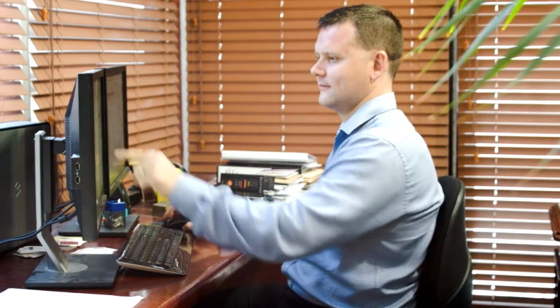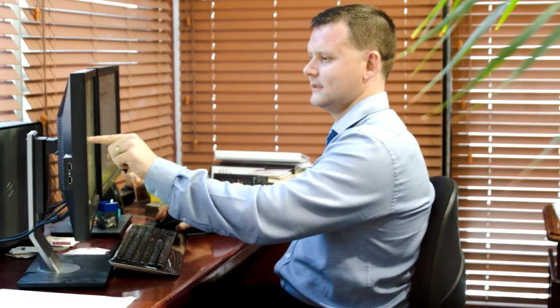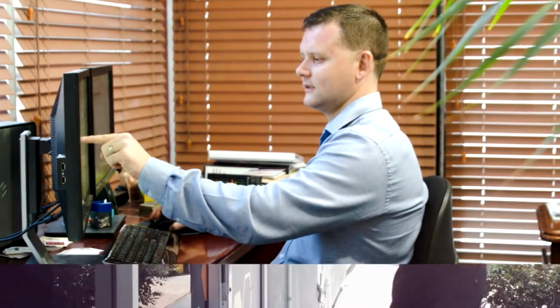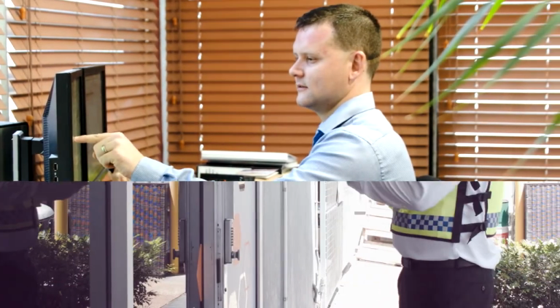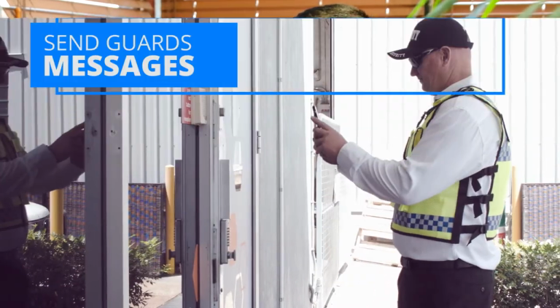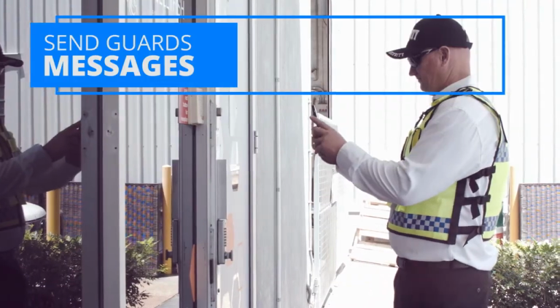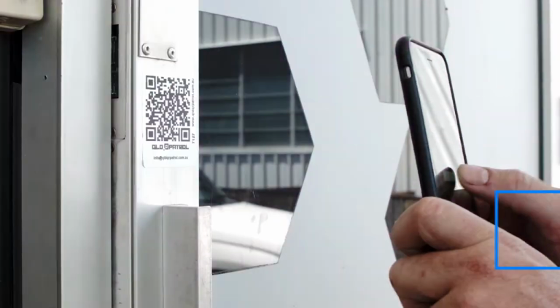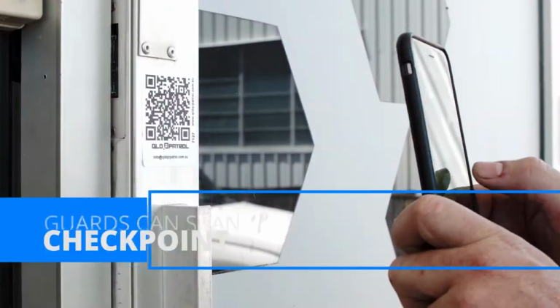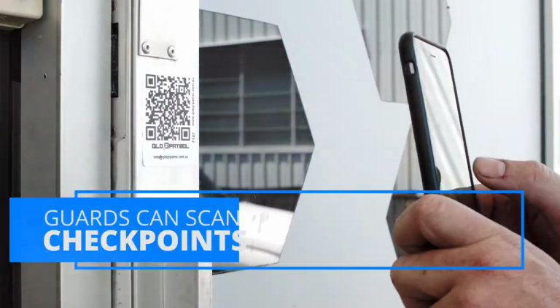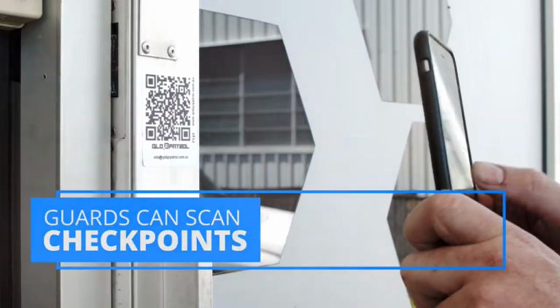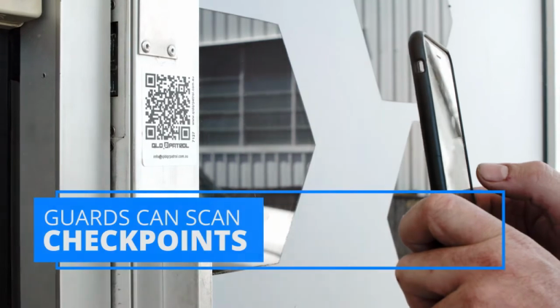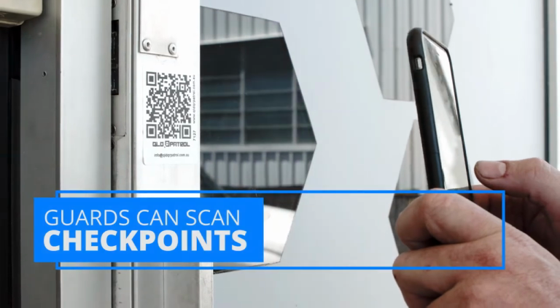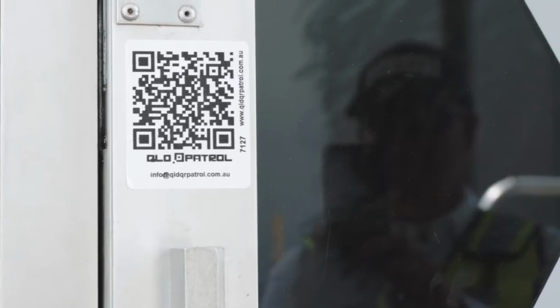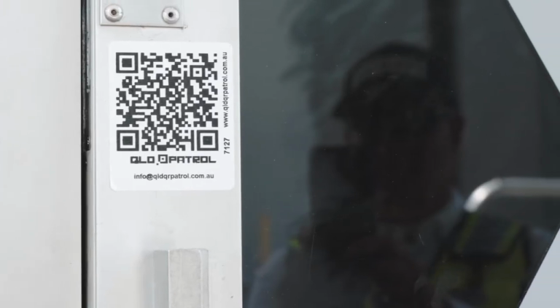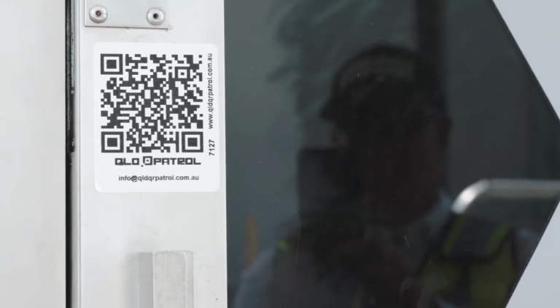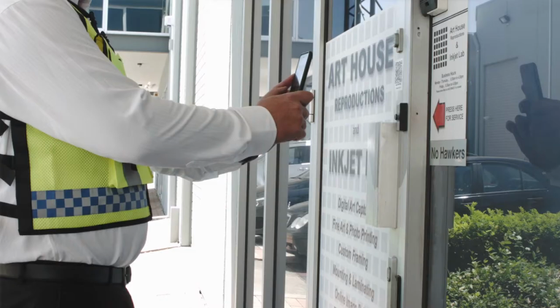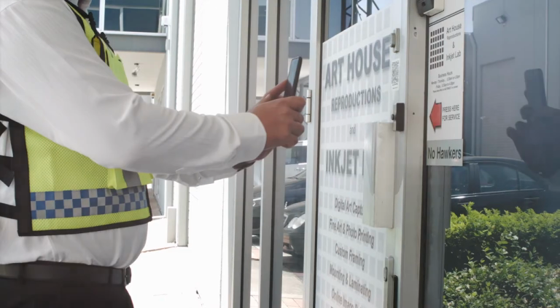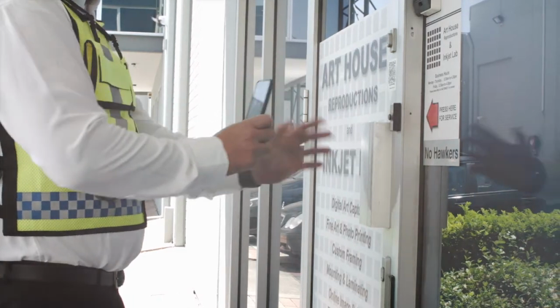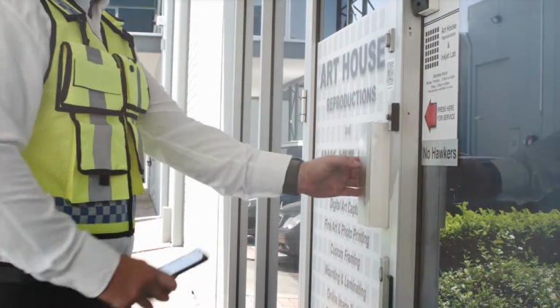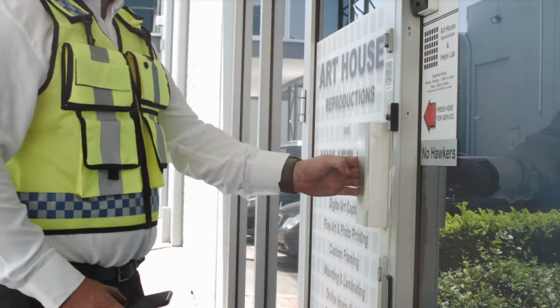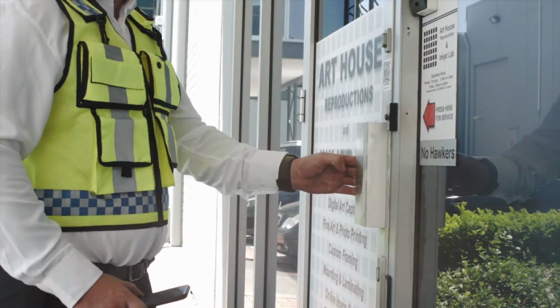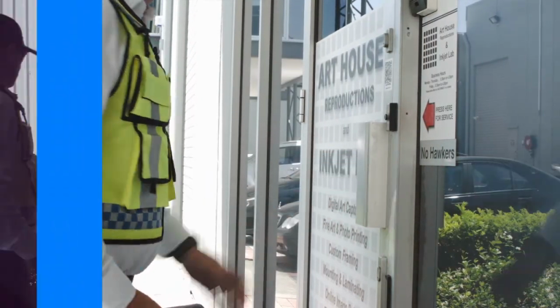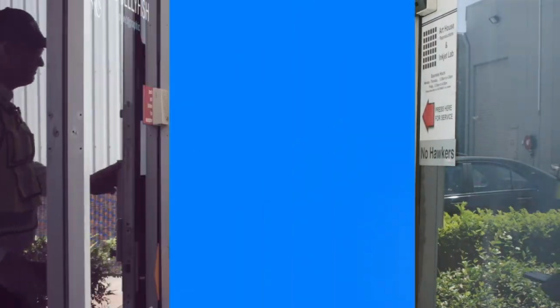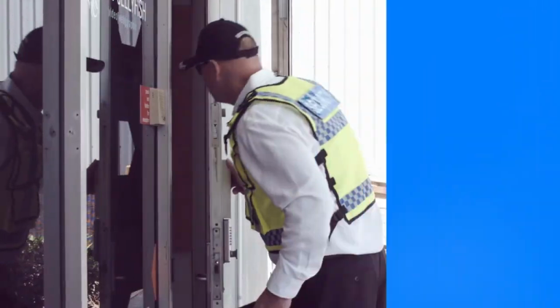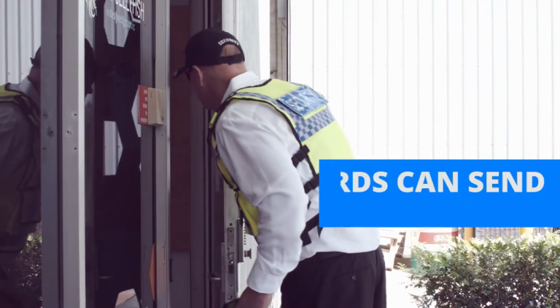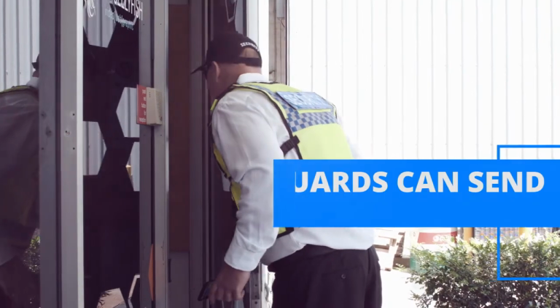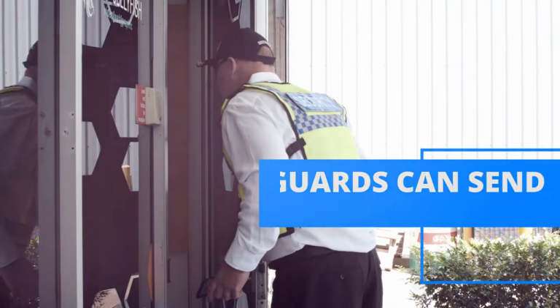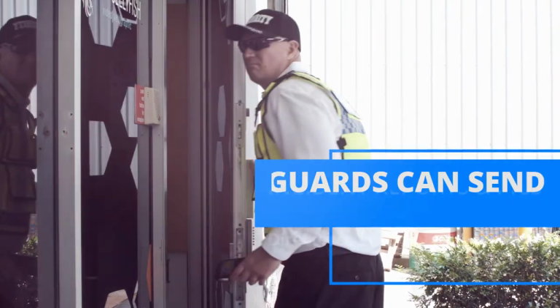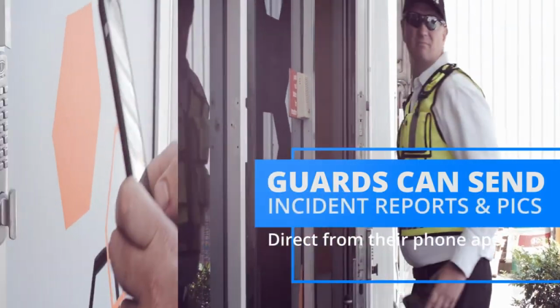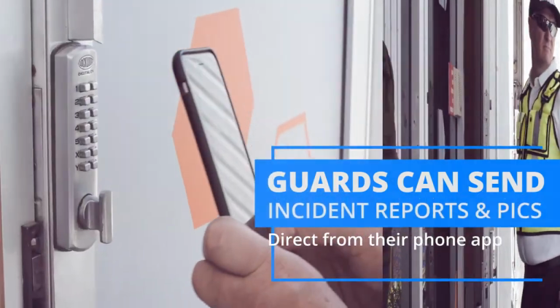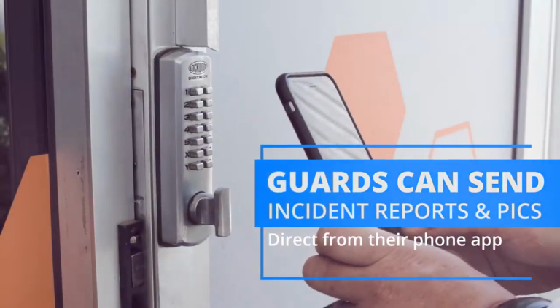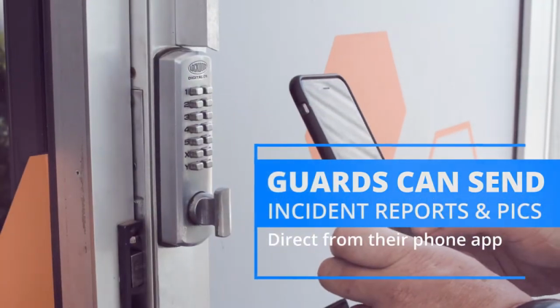Using the app, you can send the guards messages. Guards can scan checkpoints as they're touring, so you always know where they are. And they can send you messages and photos of incidents.